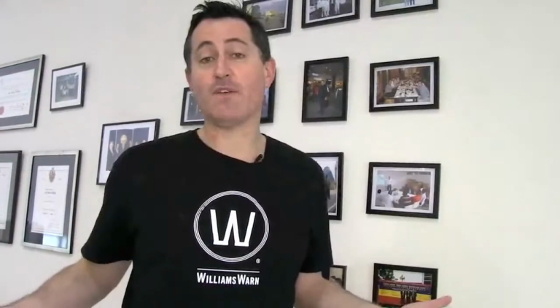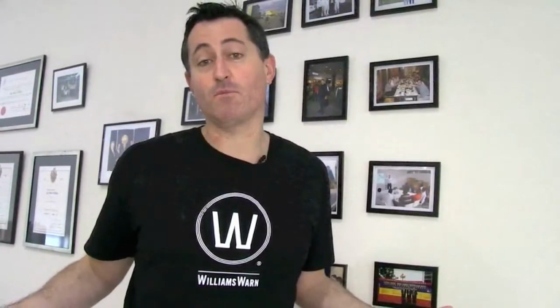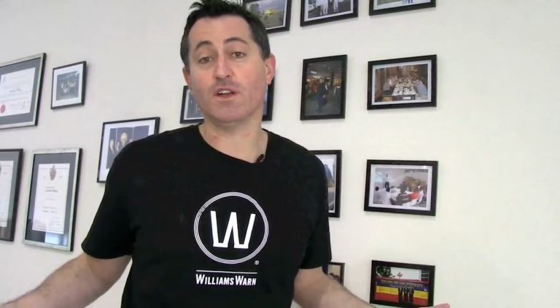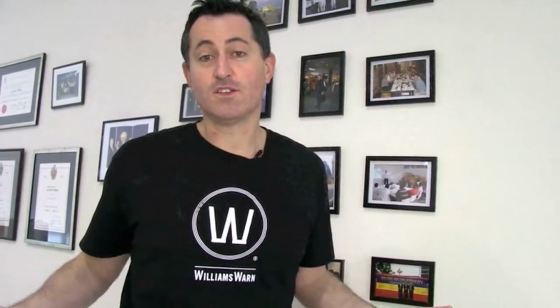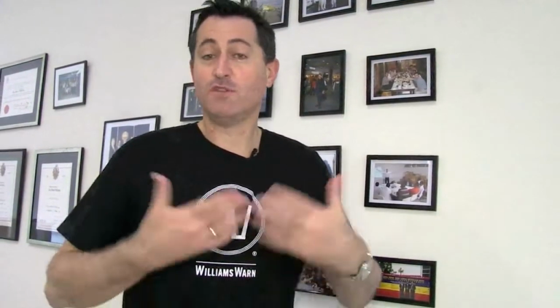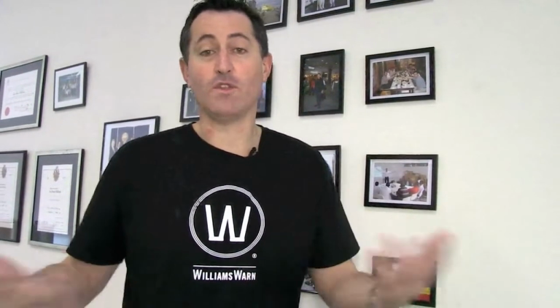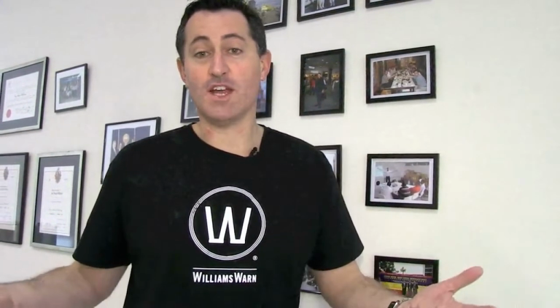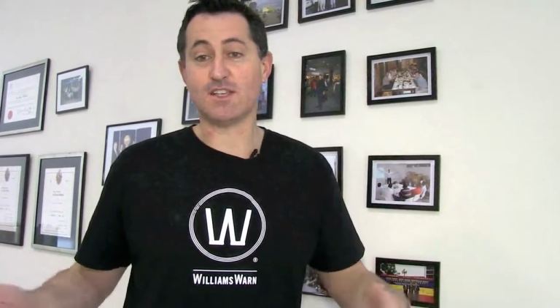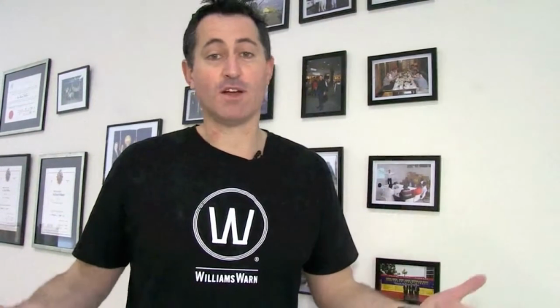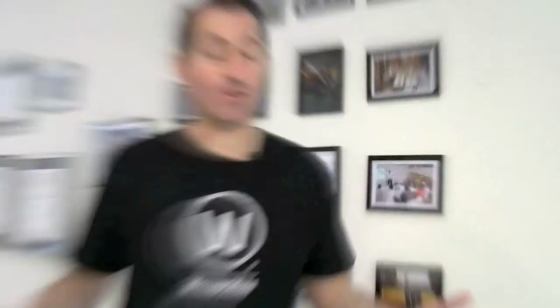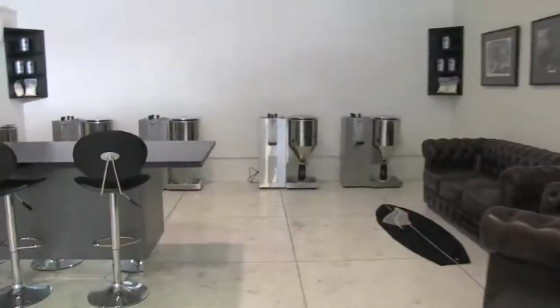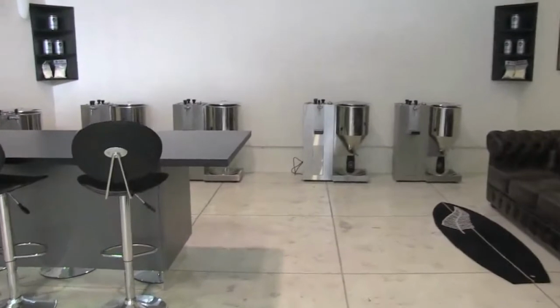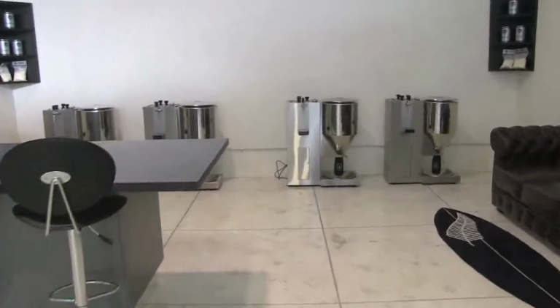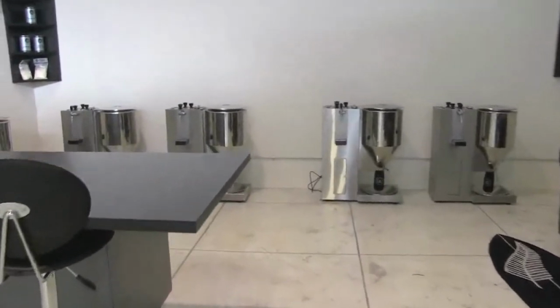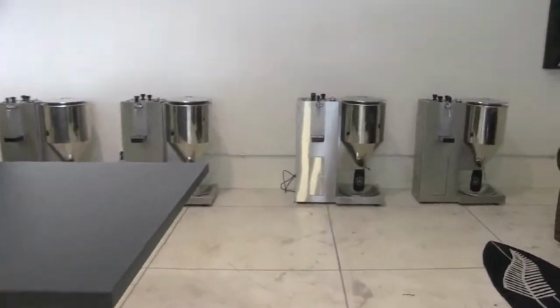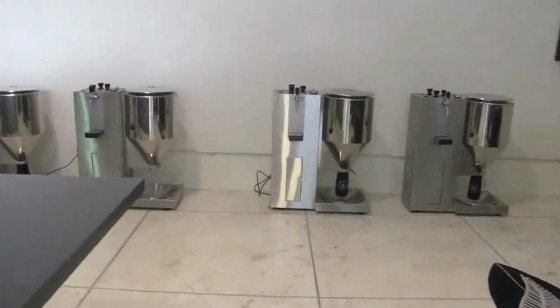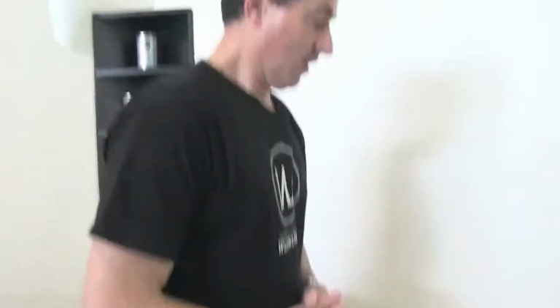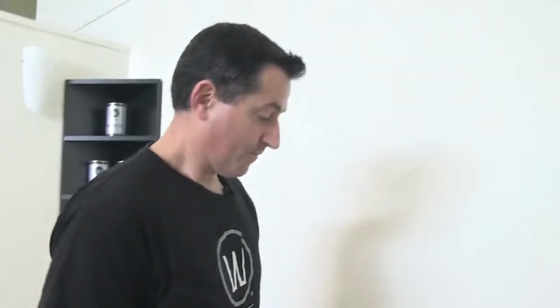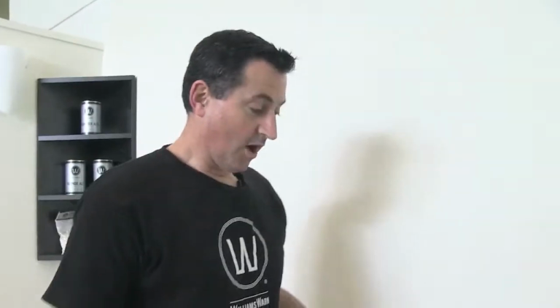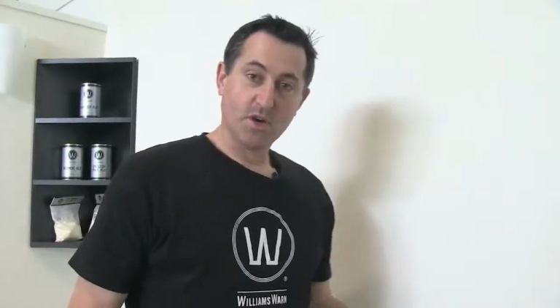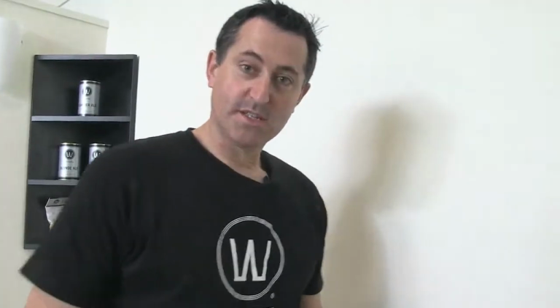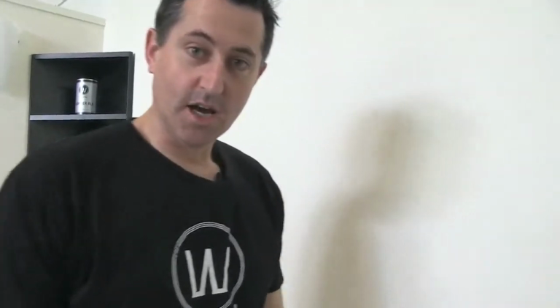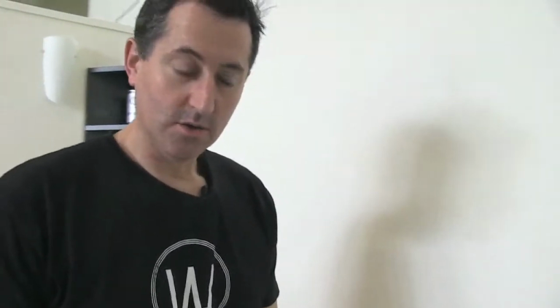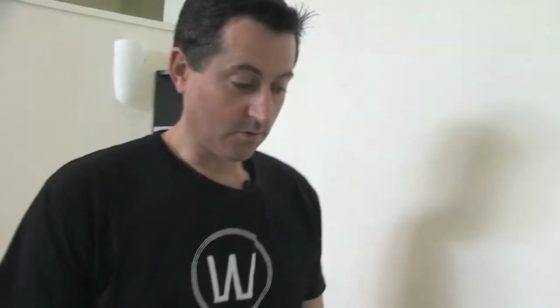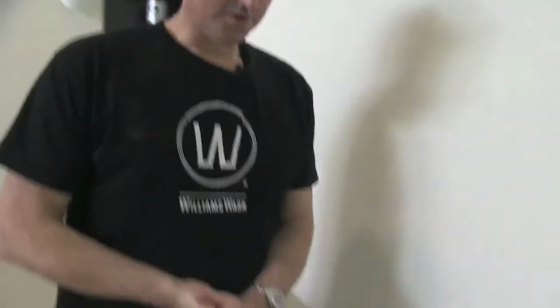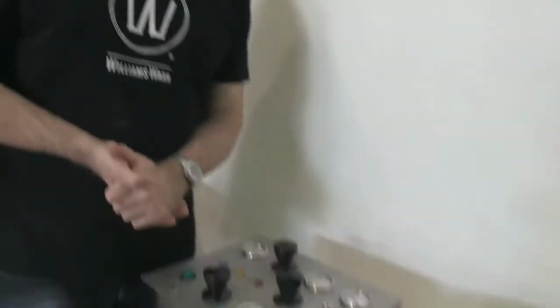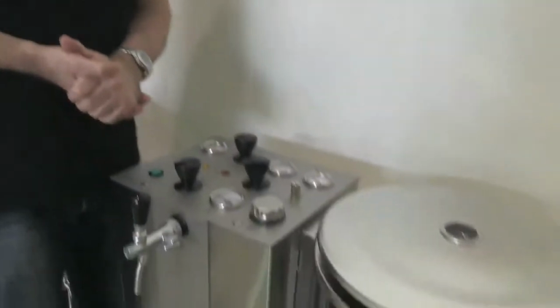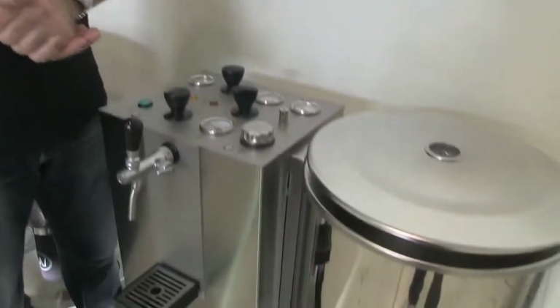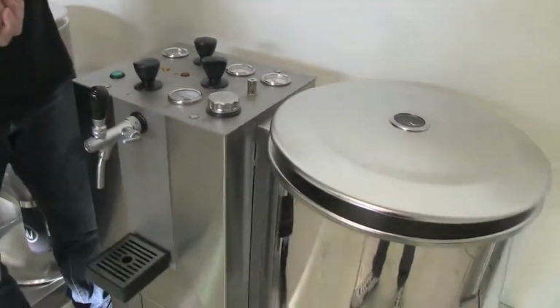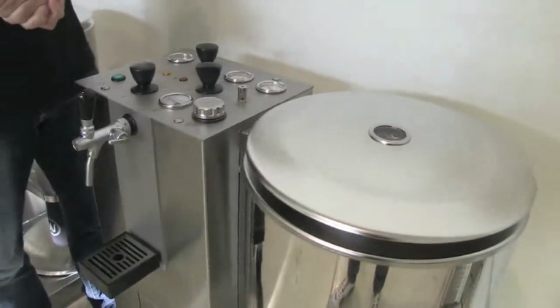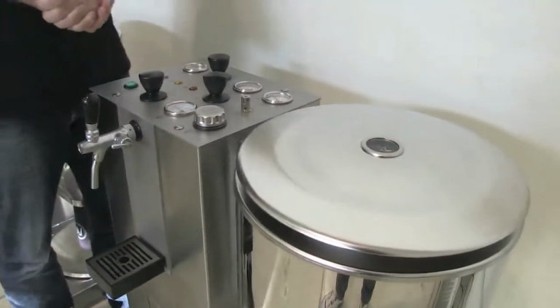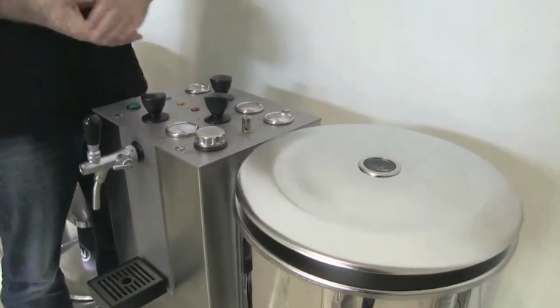Then we never have to move it. So once you've added all the ingredients, there's not much to do. This is what's taken seven years to develop — the Williams Warm personal brewery.